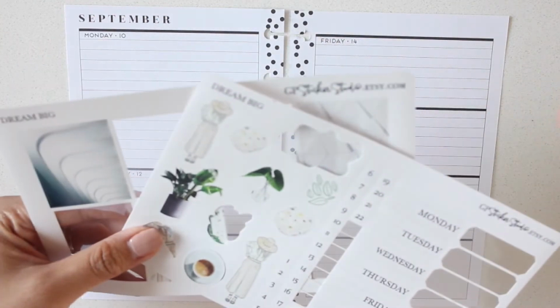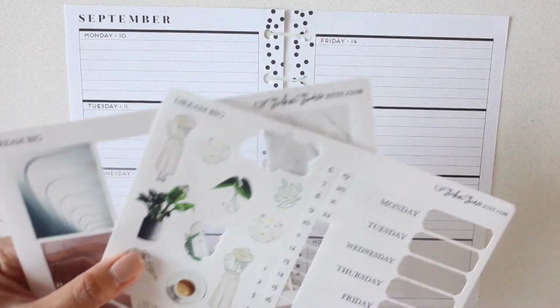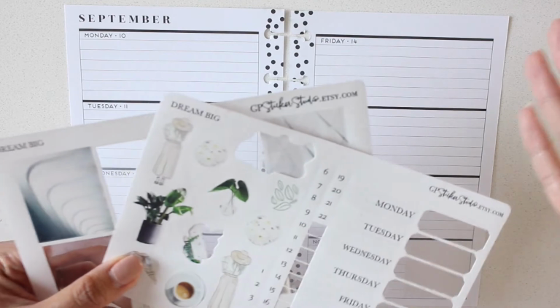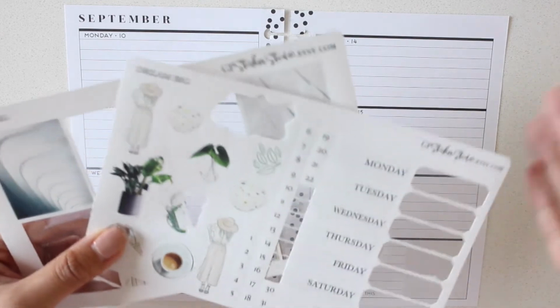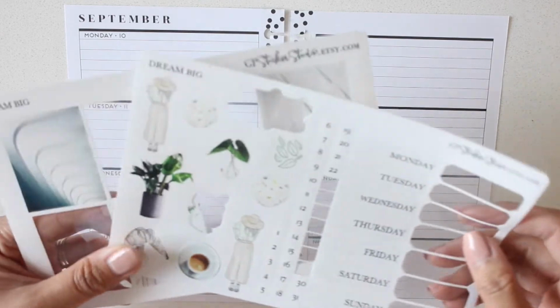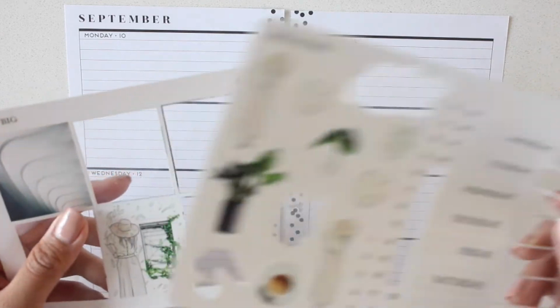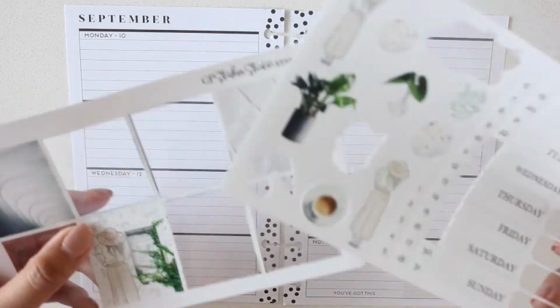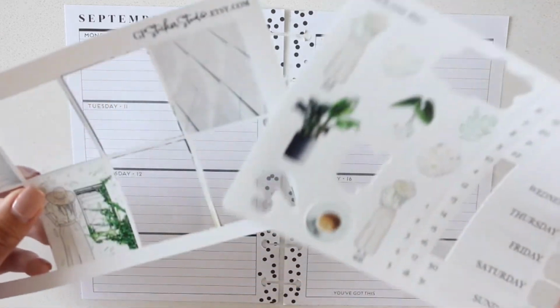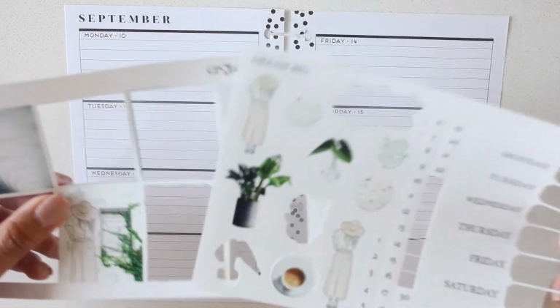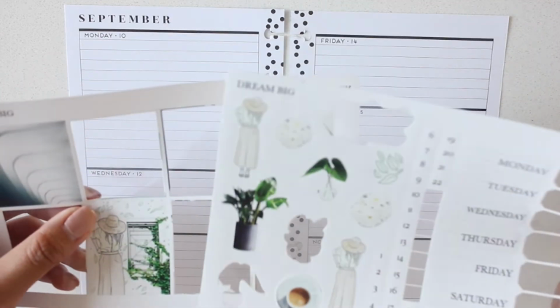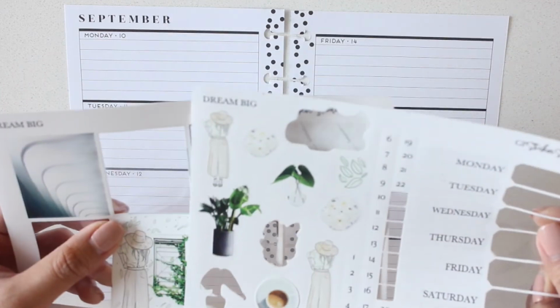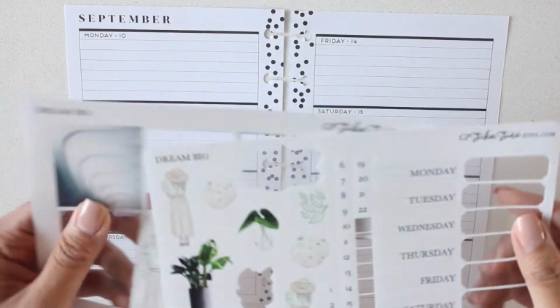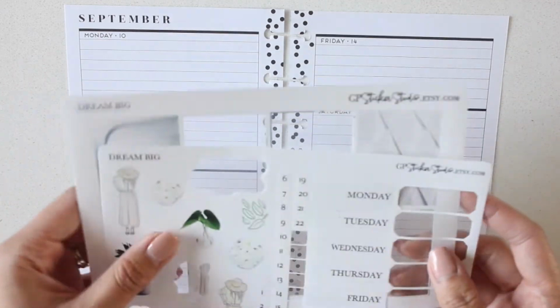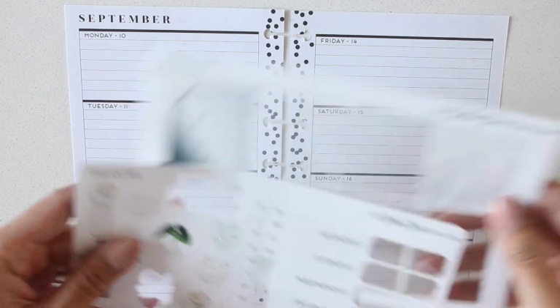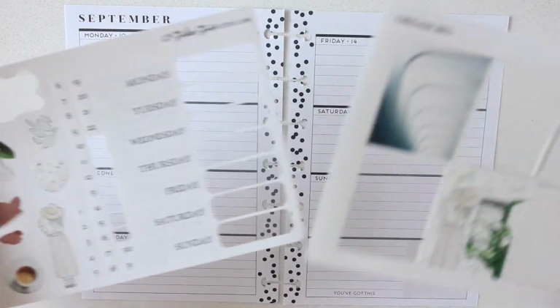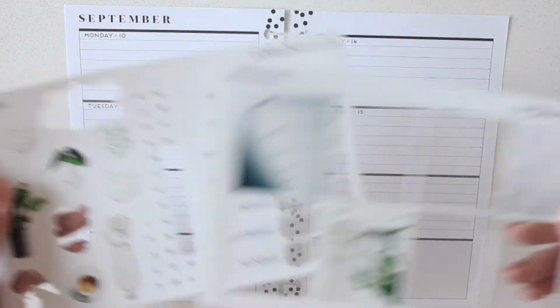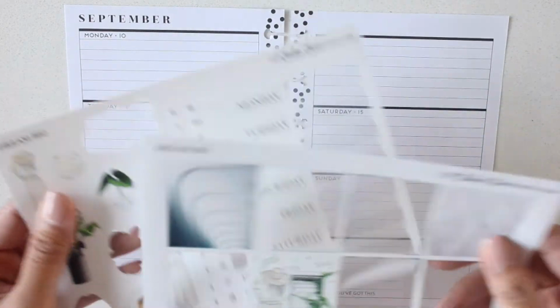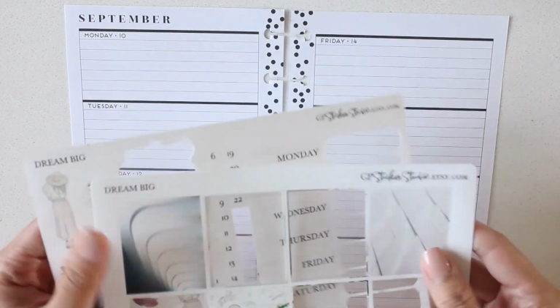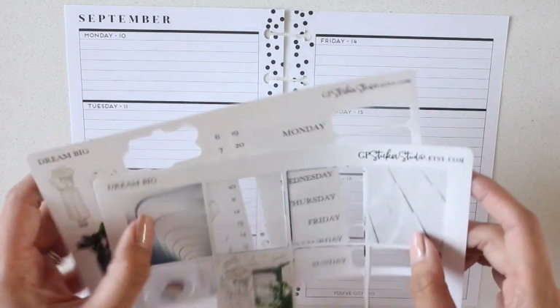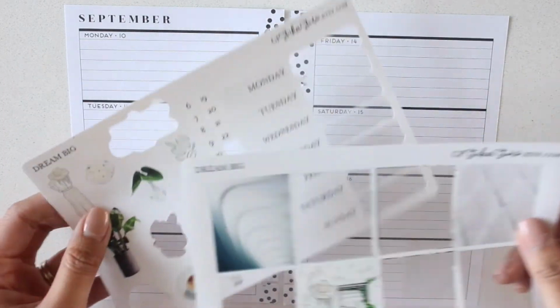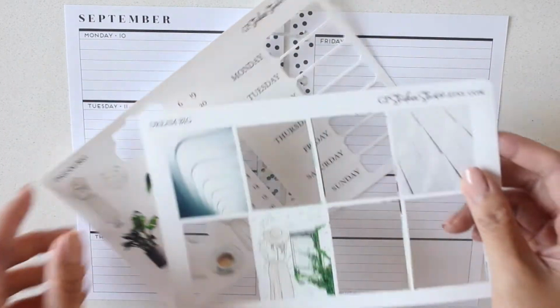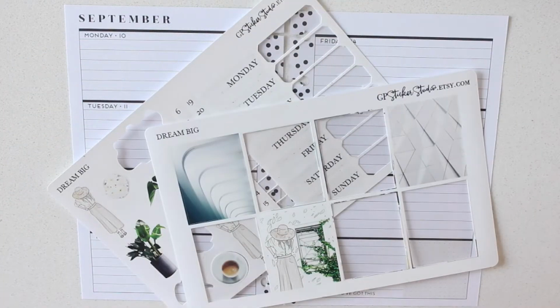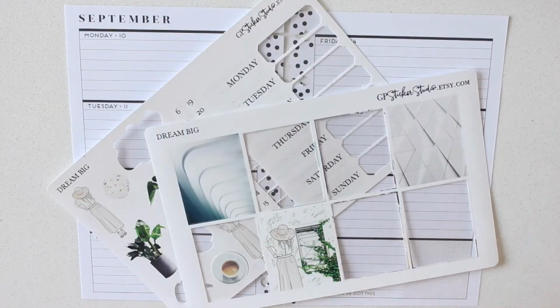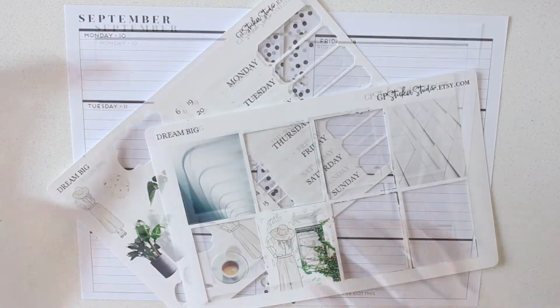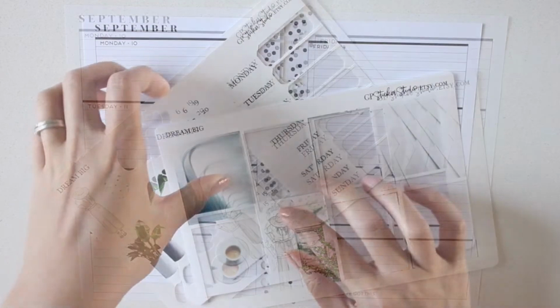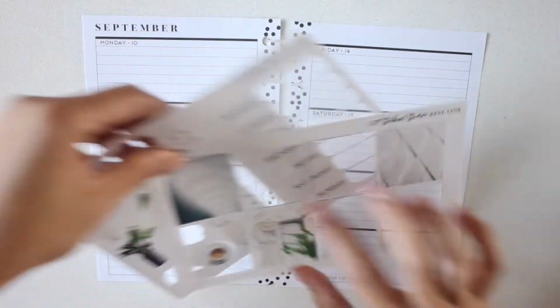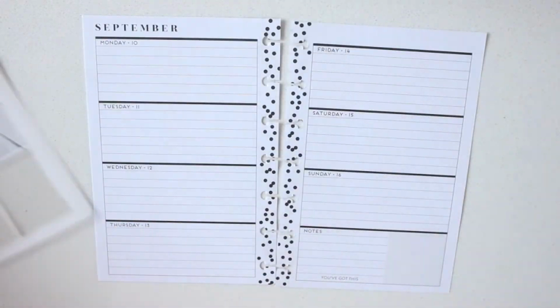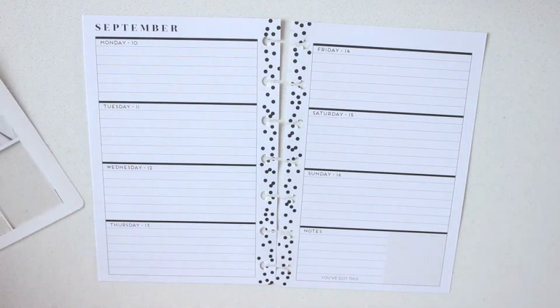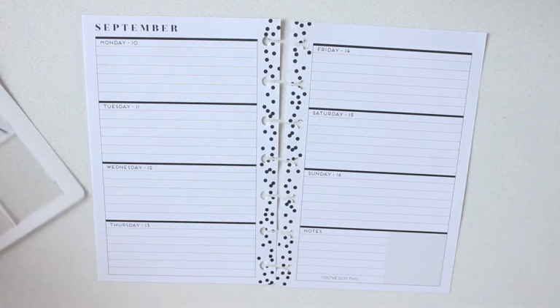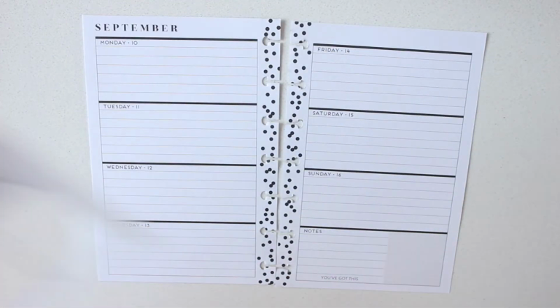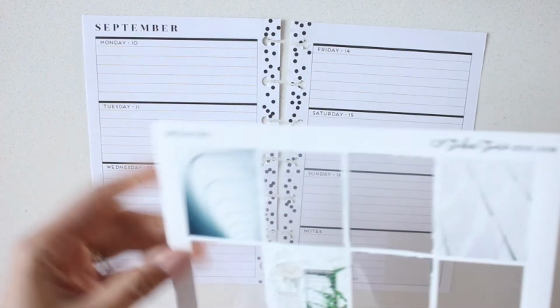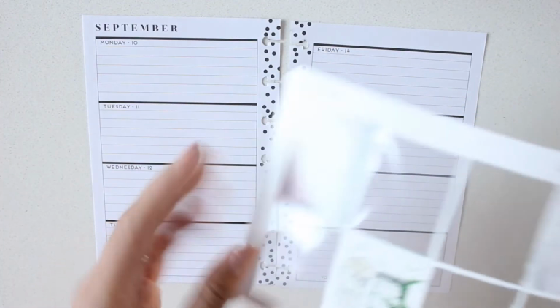I'm still going to buy kits from the shops that I PR for, but for now I just want to simplify my stash. This is why I'm going through and showing you how you can use leftovers in your spreads. Alright, so let's get started - the first thing I'm going to do is just spread these boxes around.